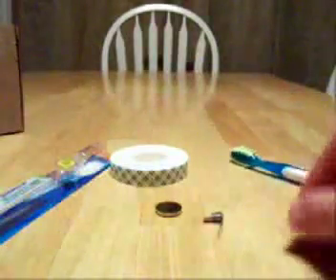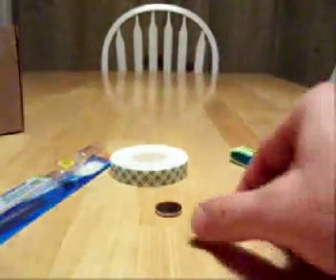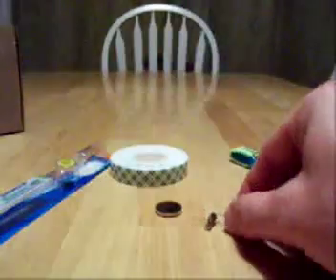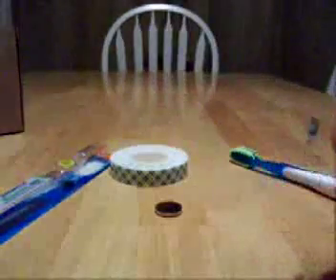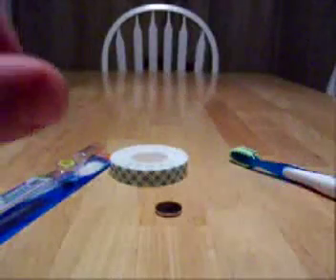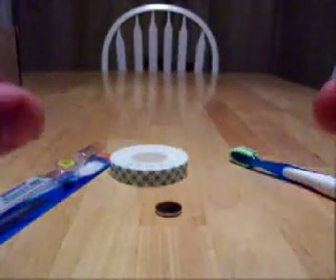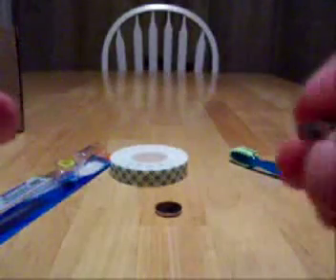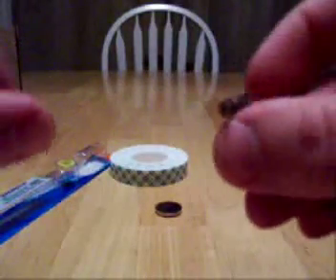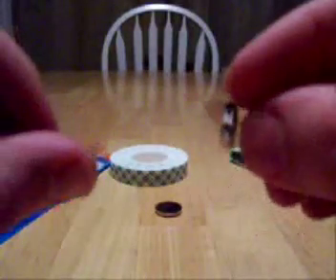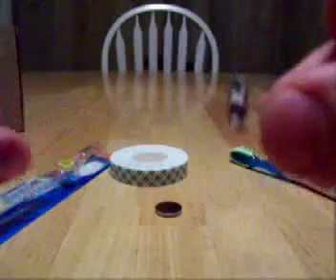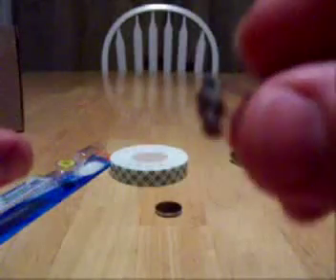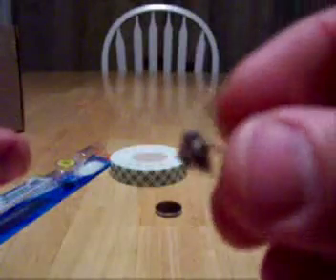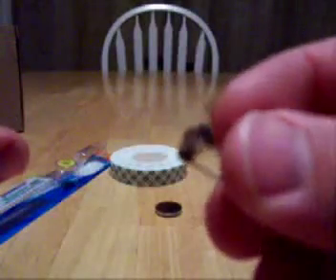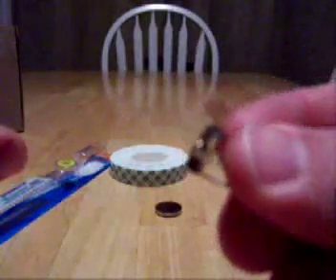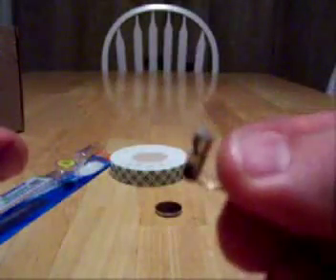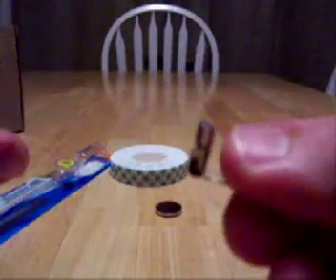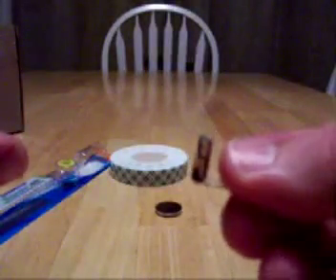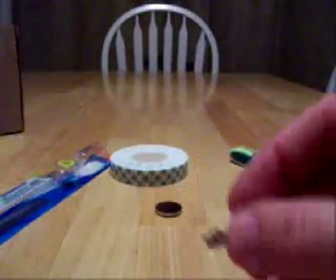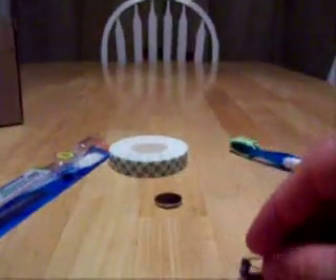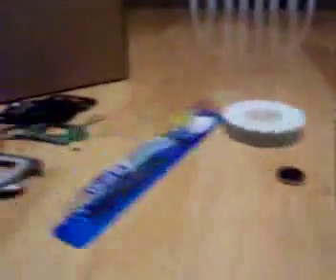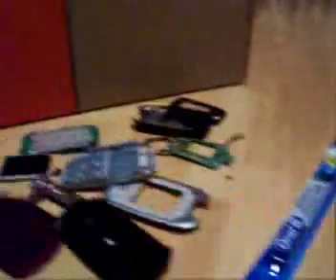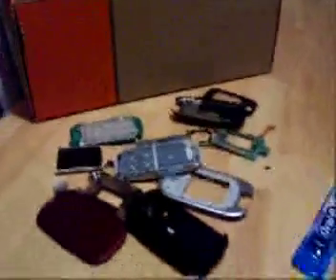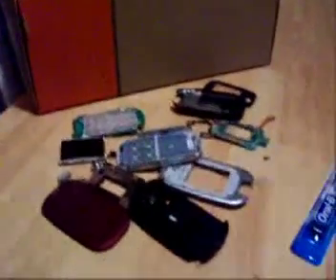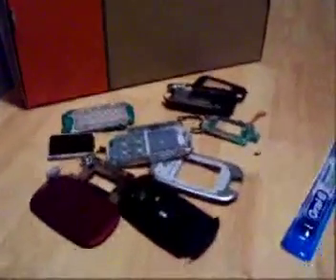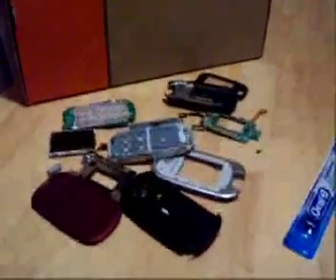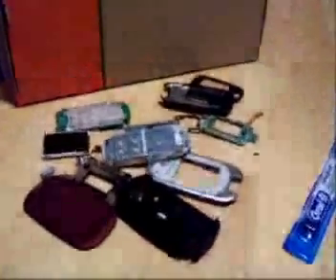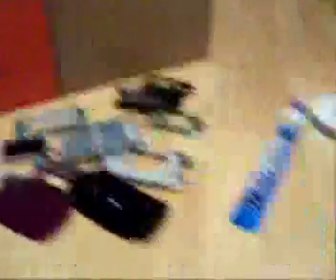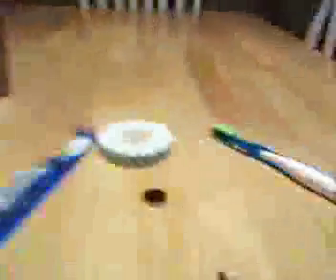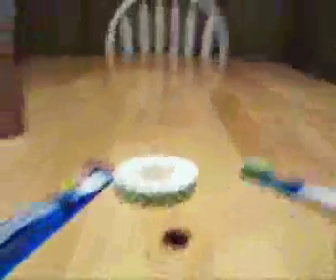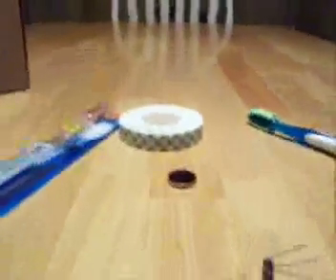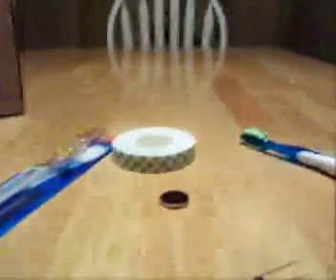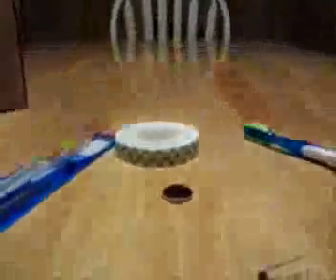Last, and most importantly, I have a small pager motor. You can buy these for about a dollar online, but I actually ripped apart an old cell phone, which is much more fun and cheaper. So I'll throw this together and we'll see how it works.